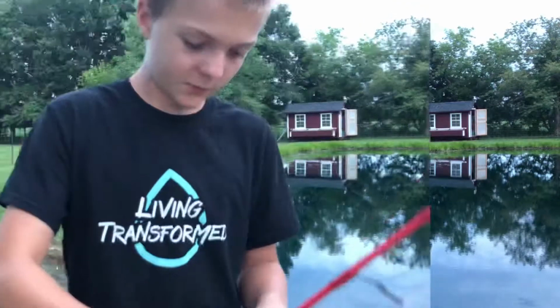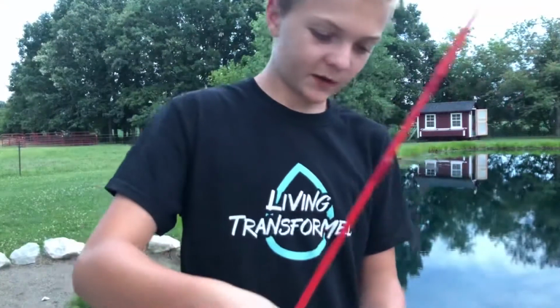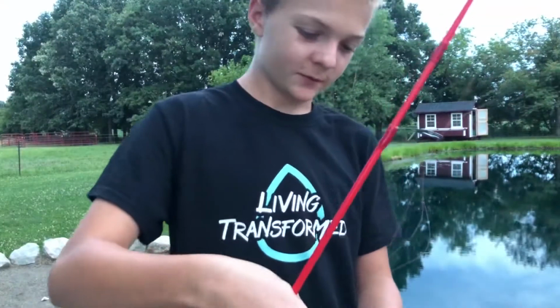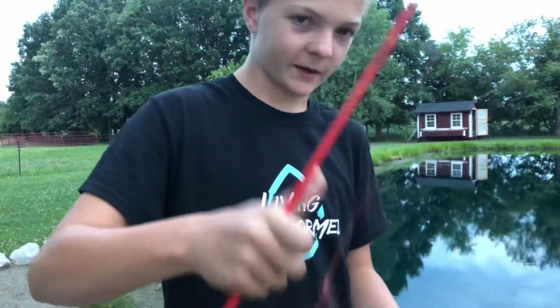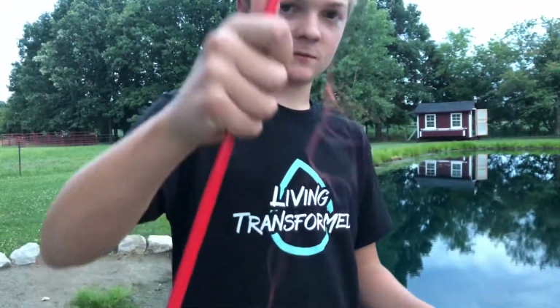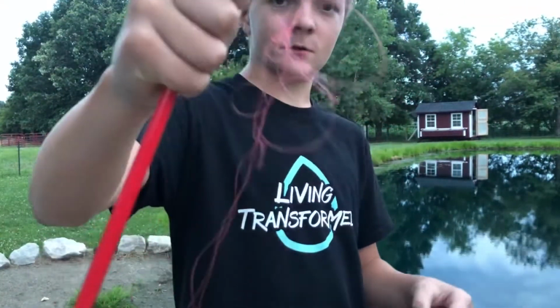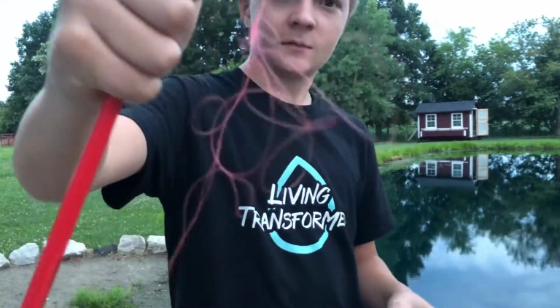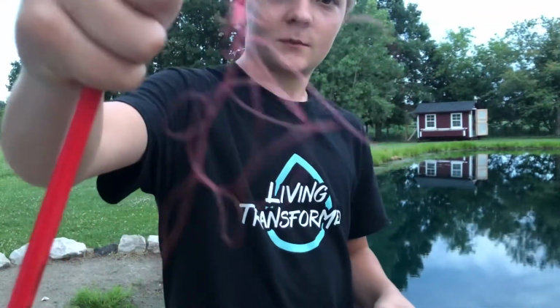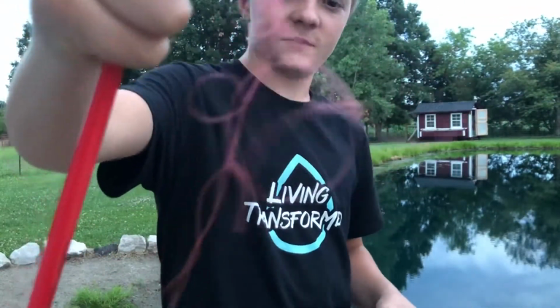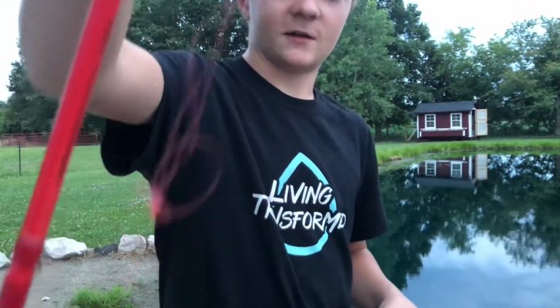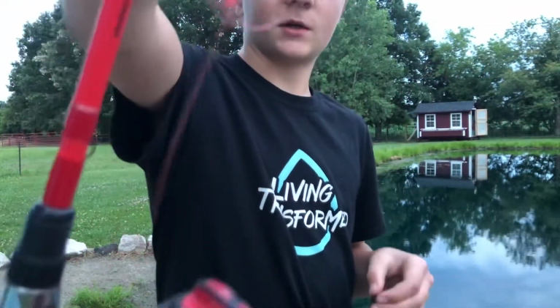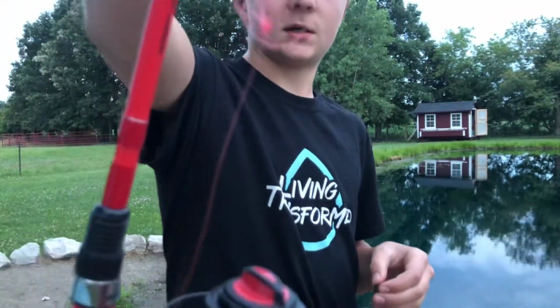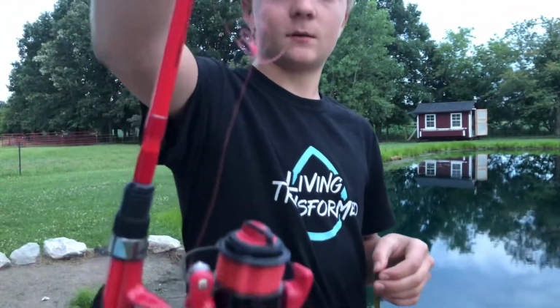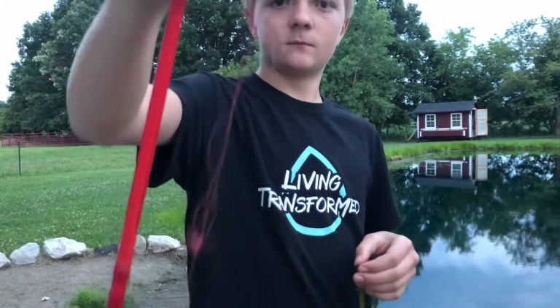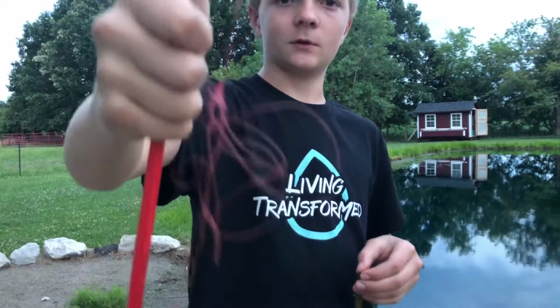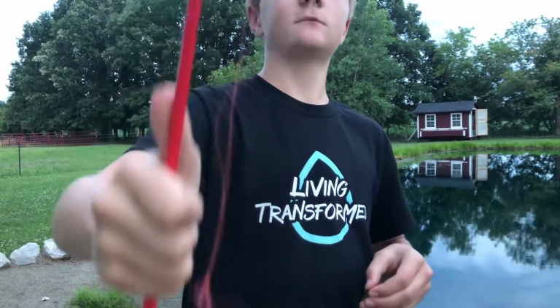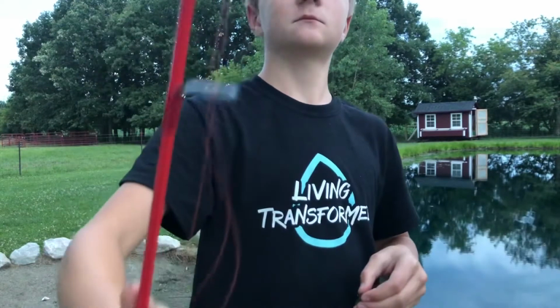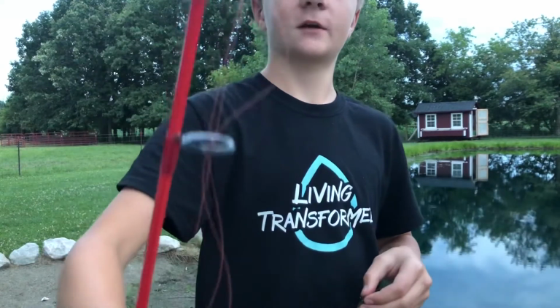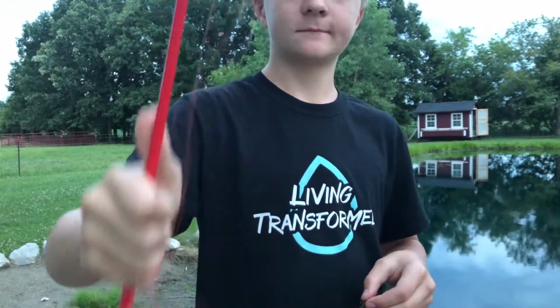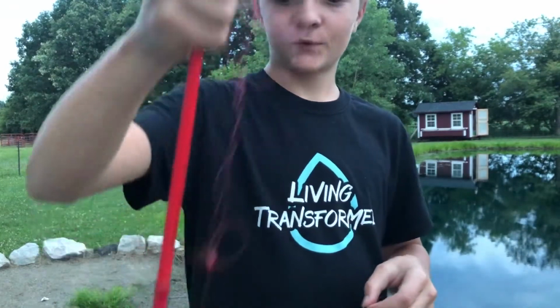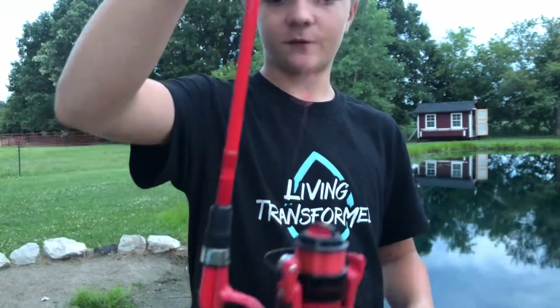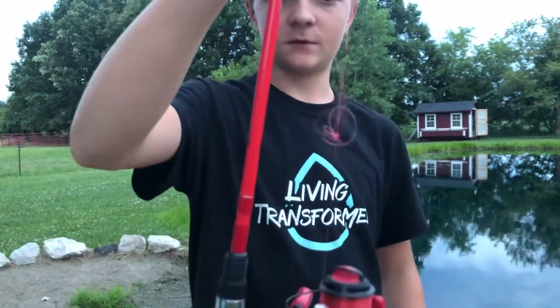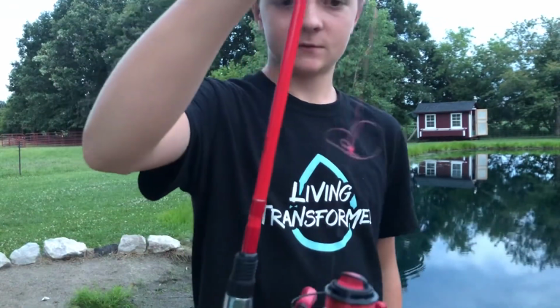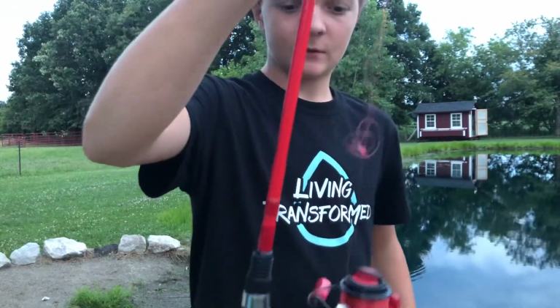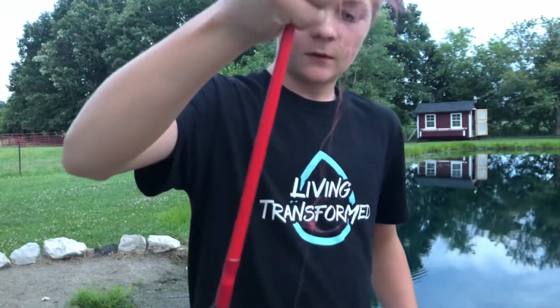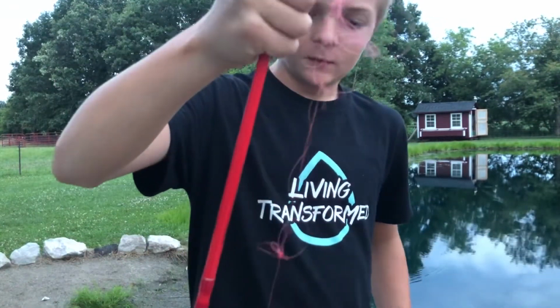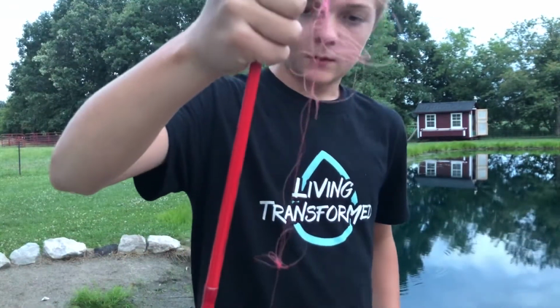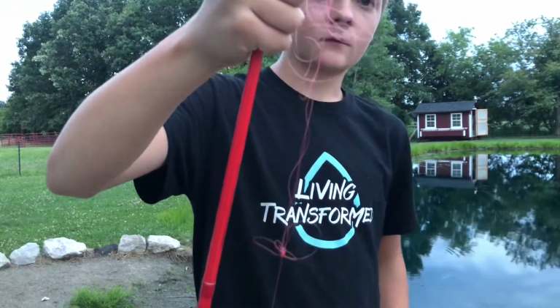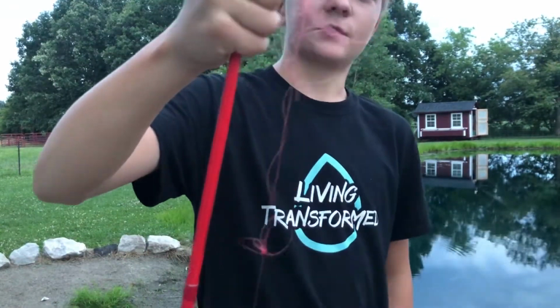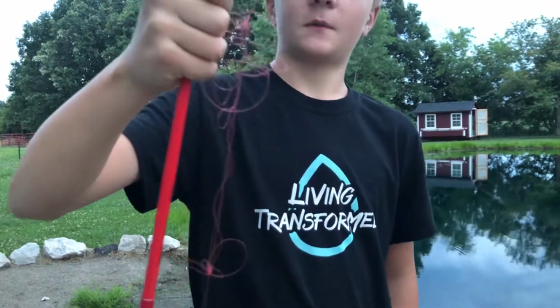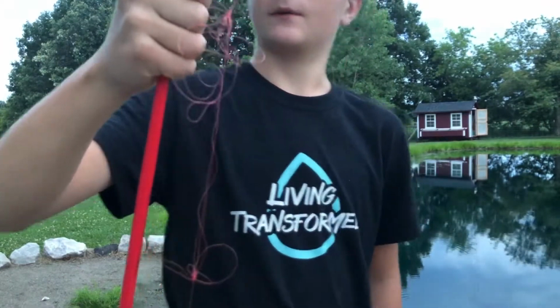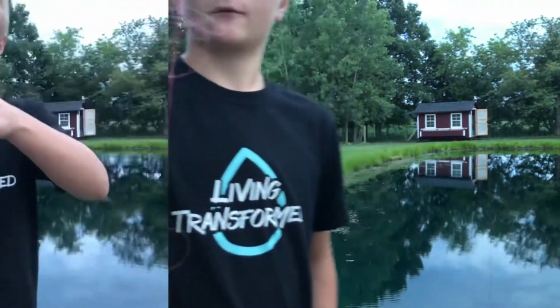On my second or third cast, I don't know what it was, my rod decided not to work and it knotted up really bad. It's going to be fun to fix. So I'm just going to go get my other rod.